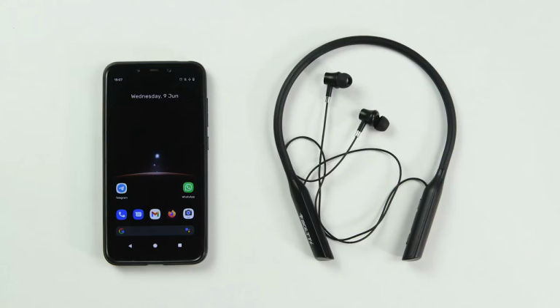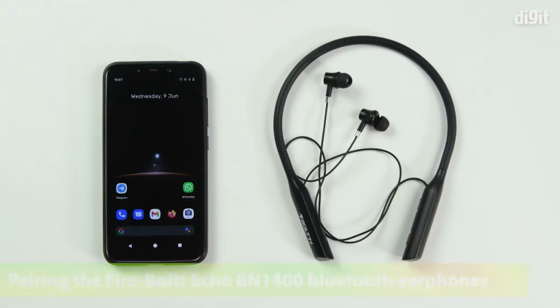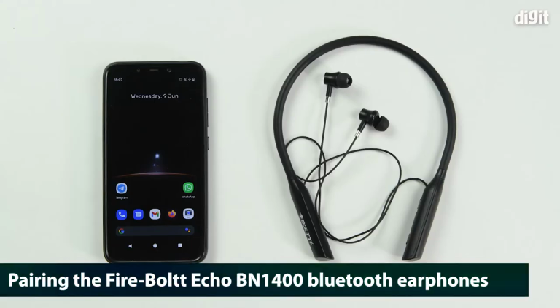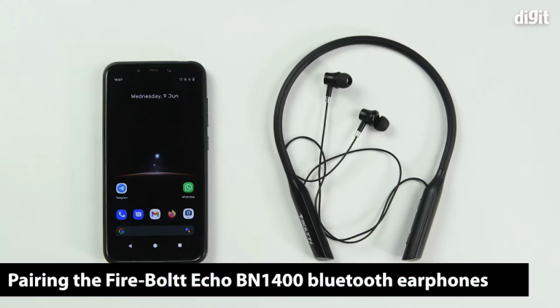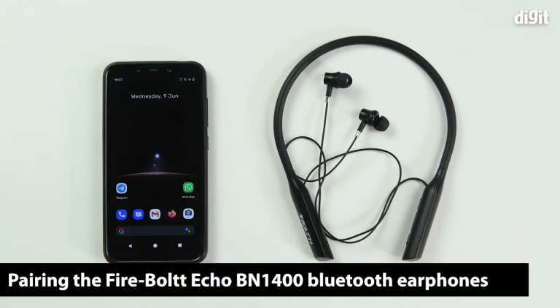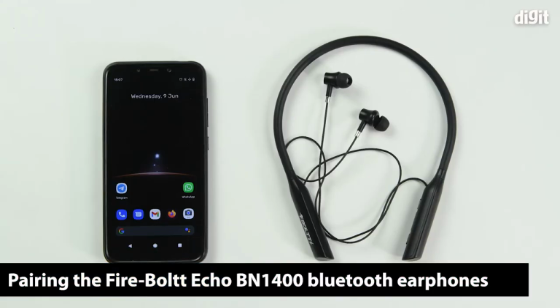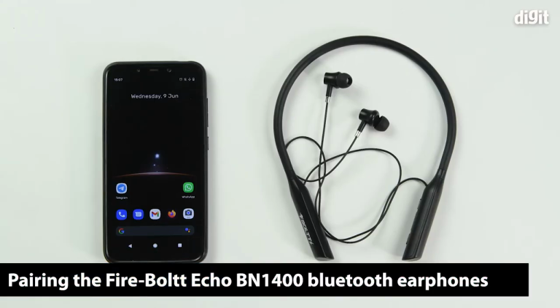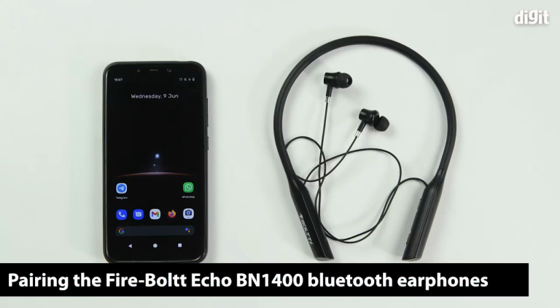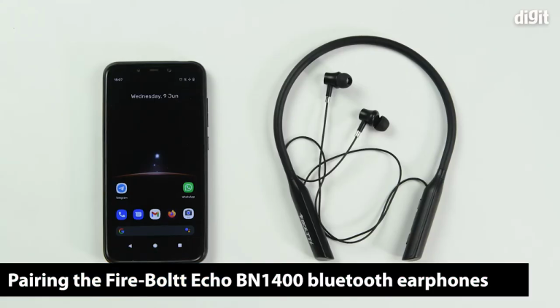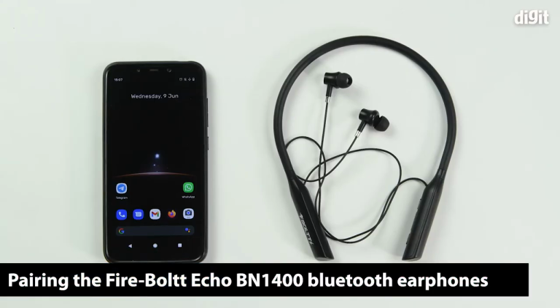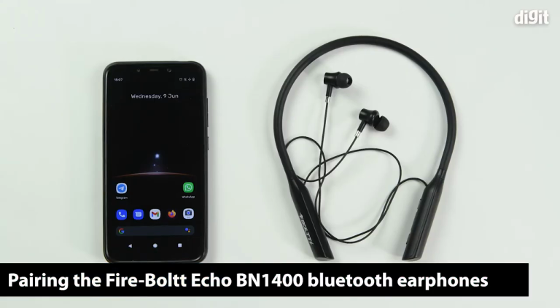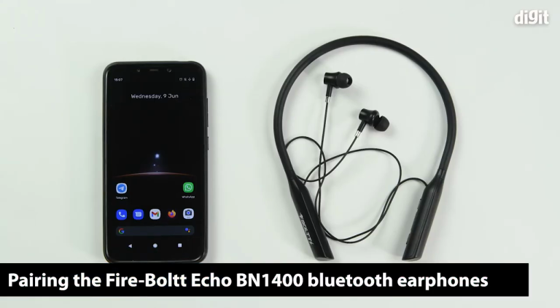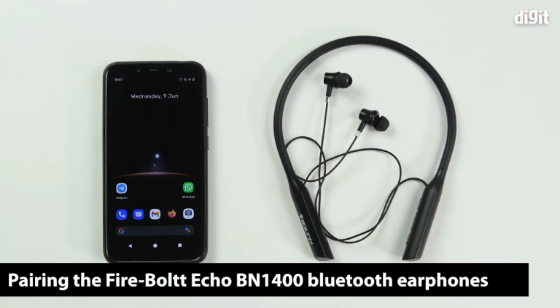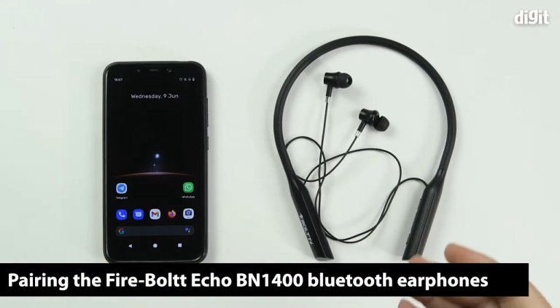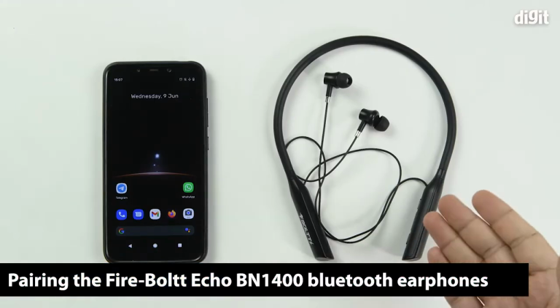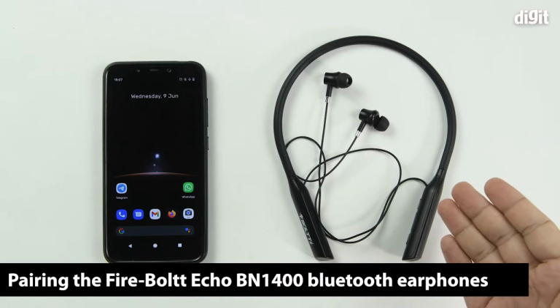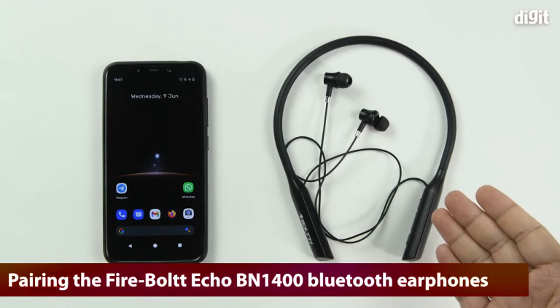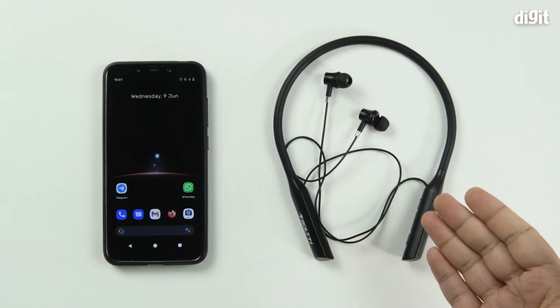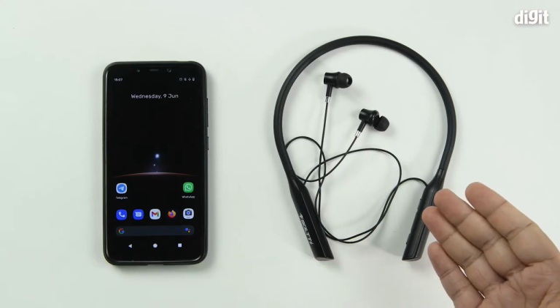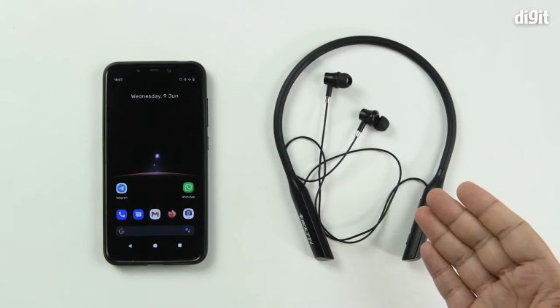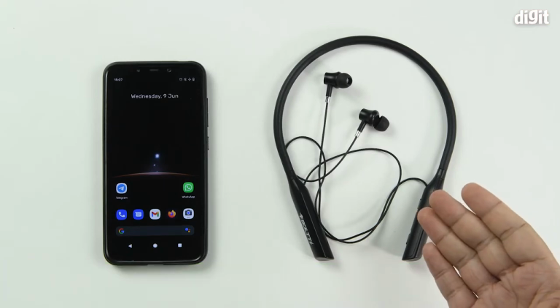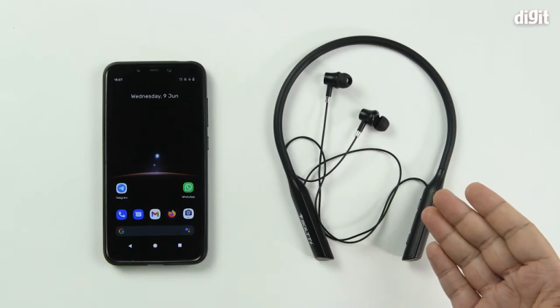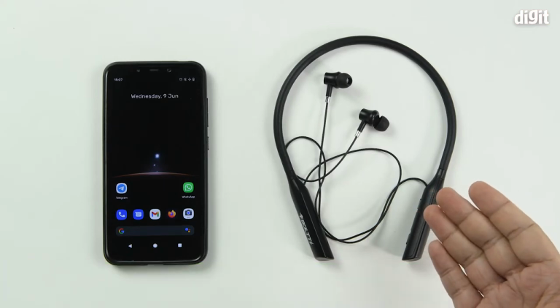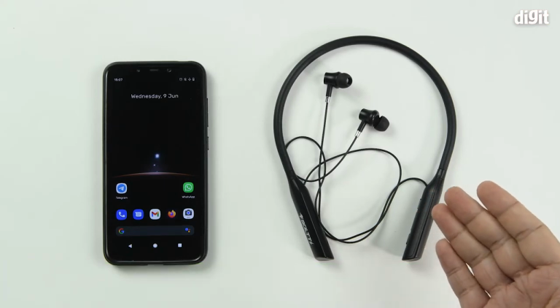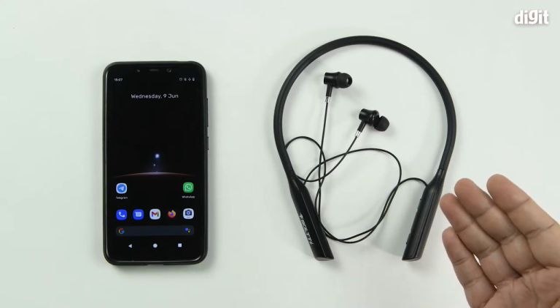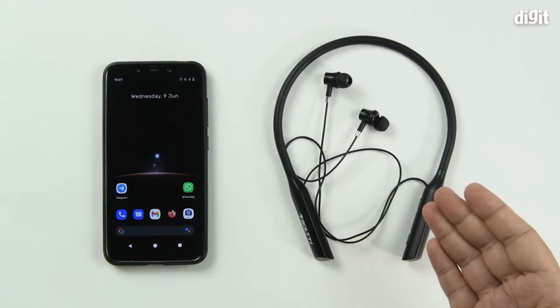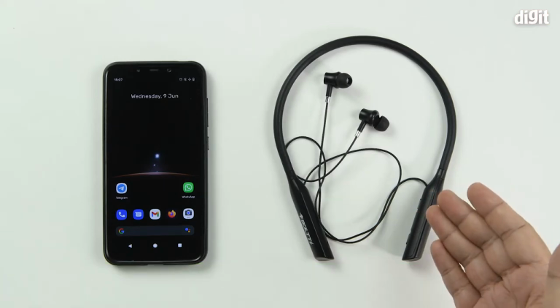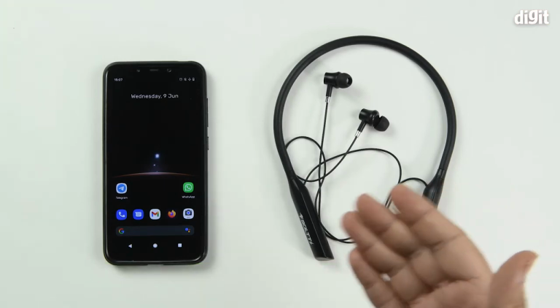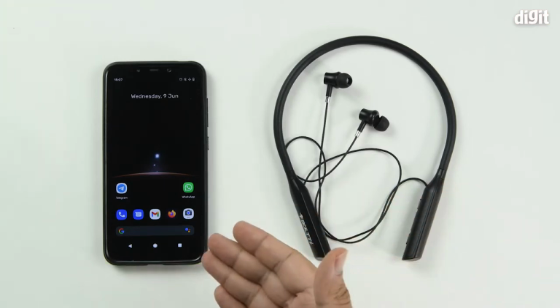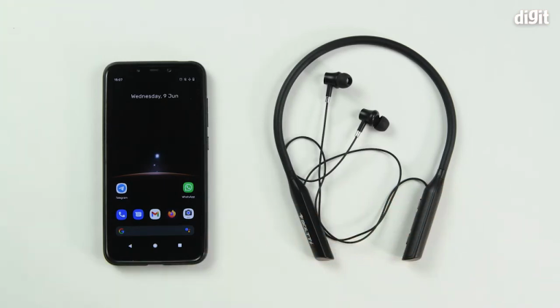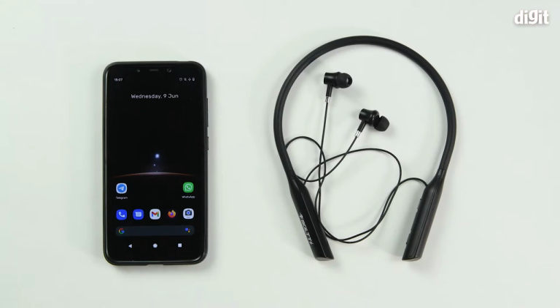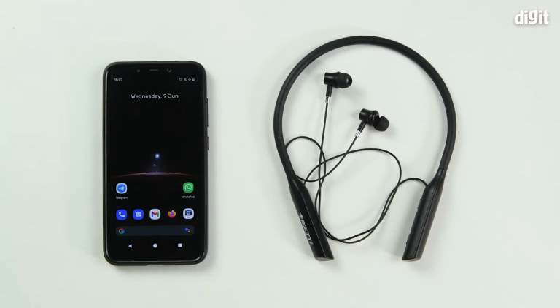Hello and welcome to Digit. In this video, we will show you how to pair the Firebolt Echo DN1400 neckband Bluetooth earphones with your Android smartphone.